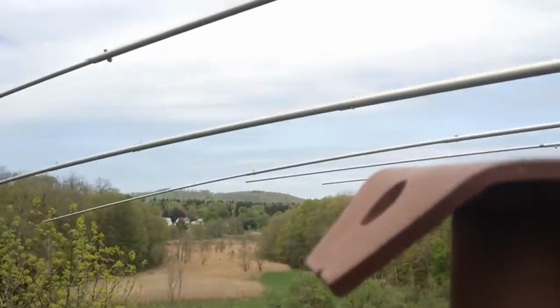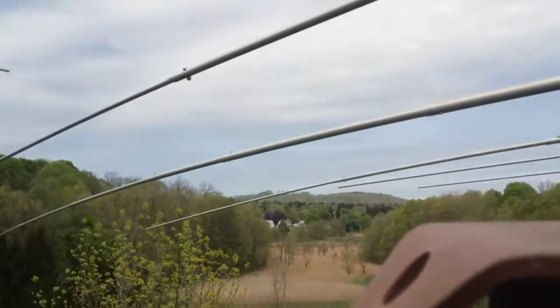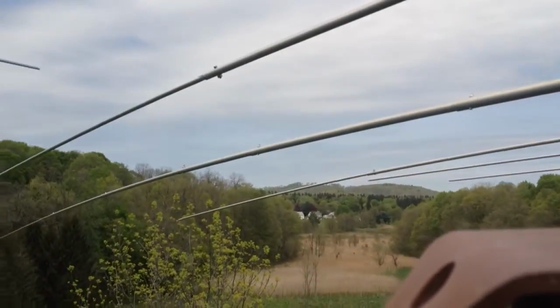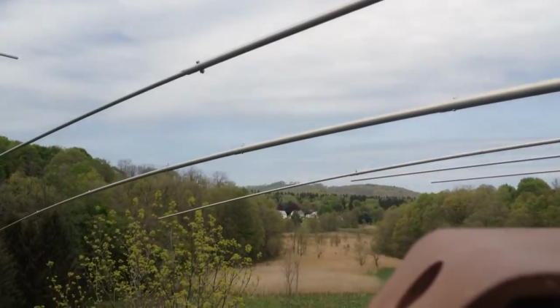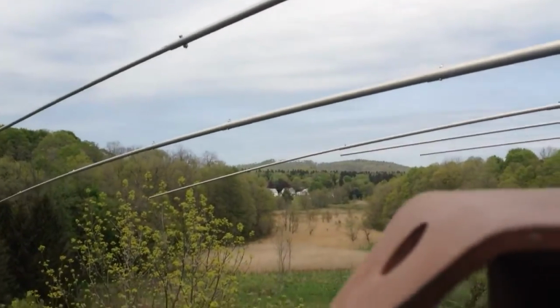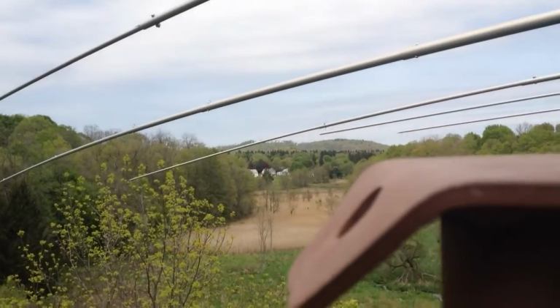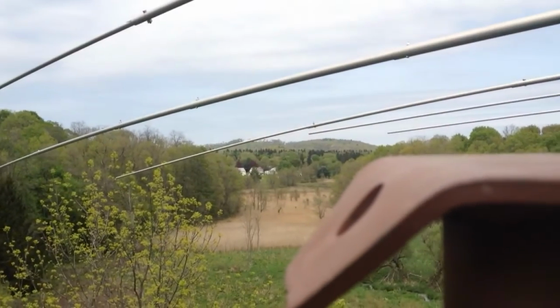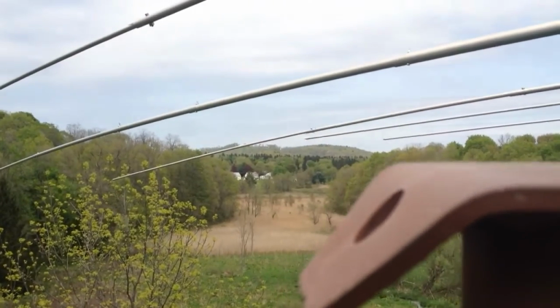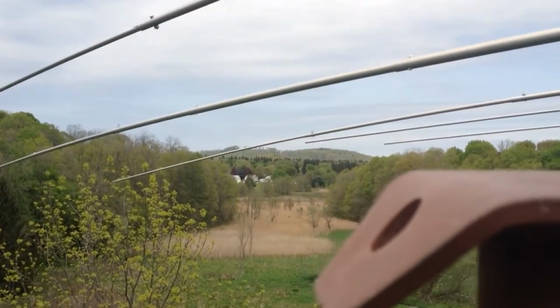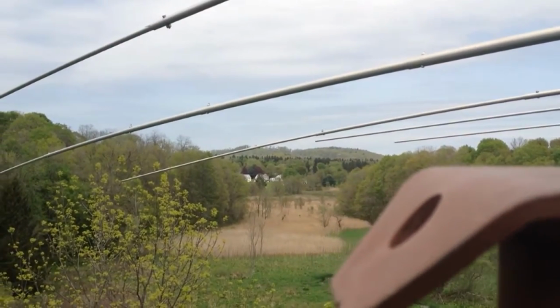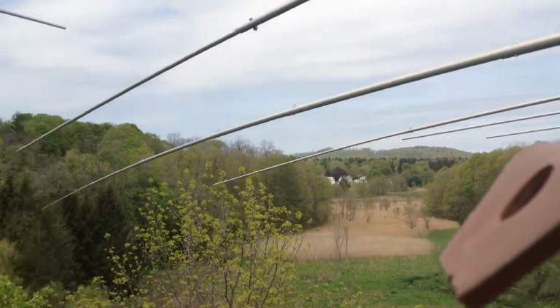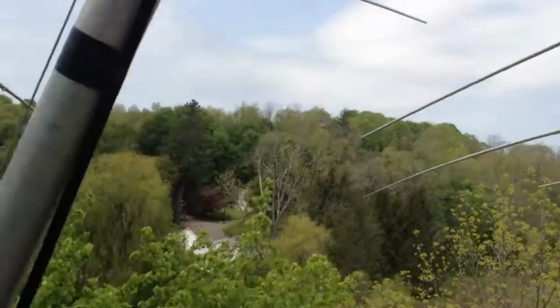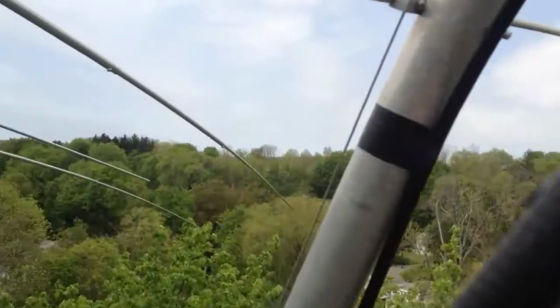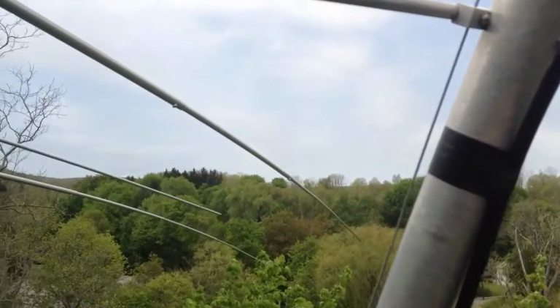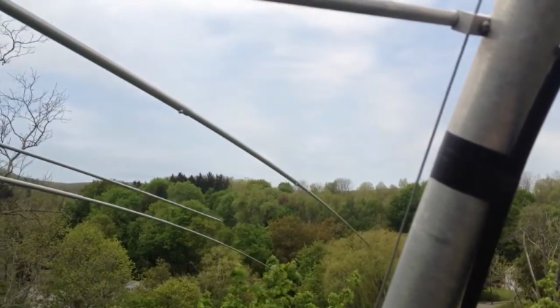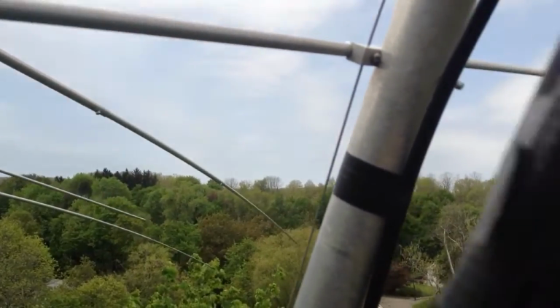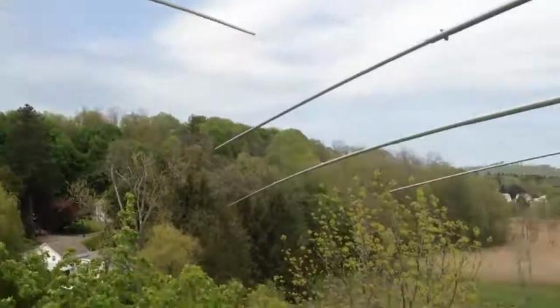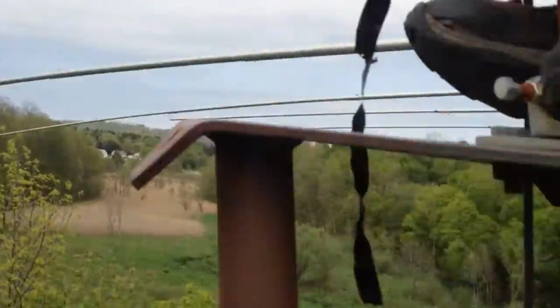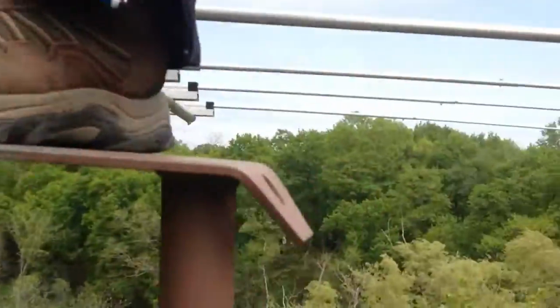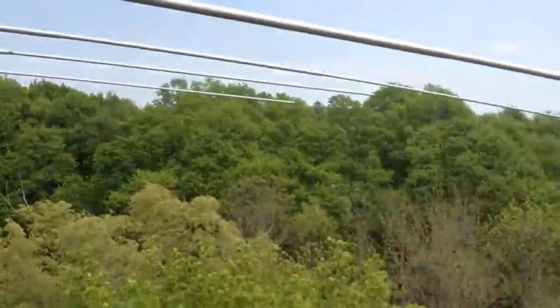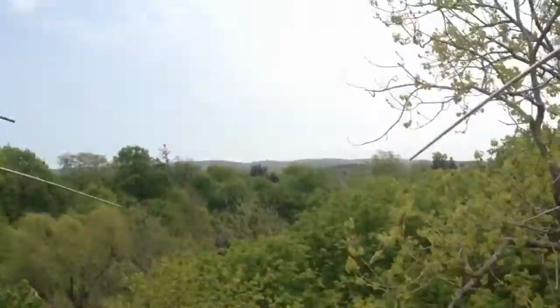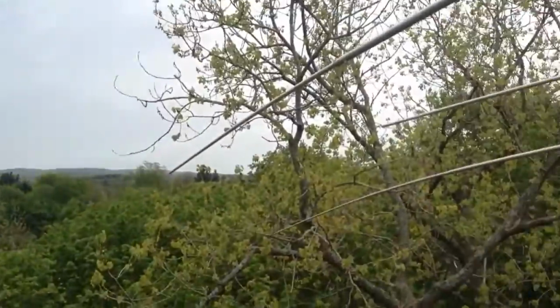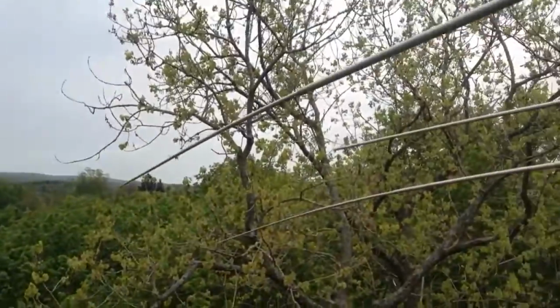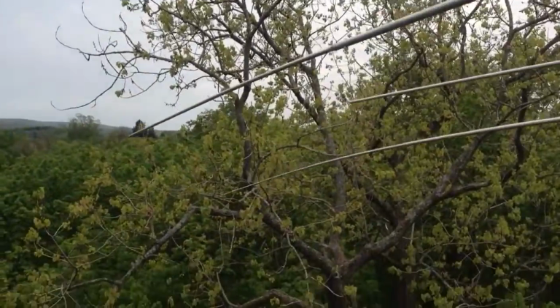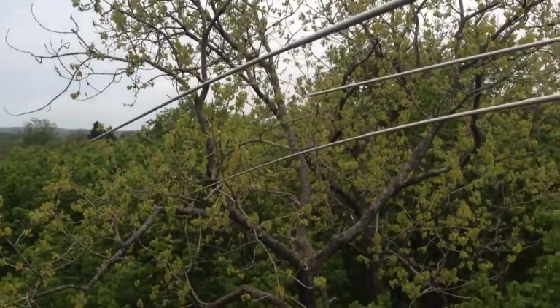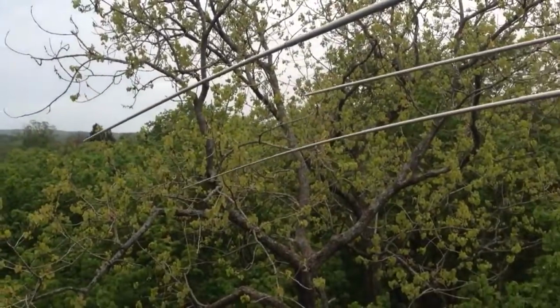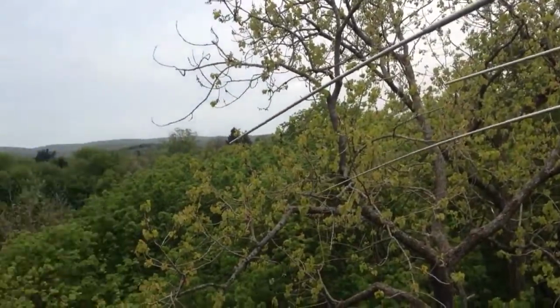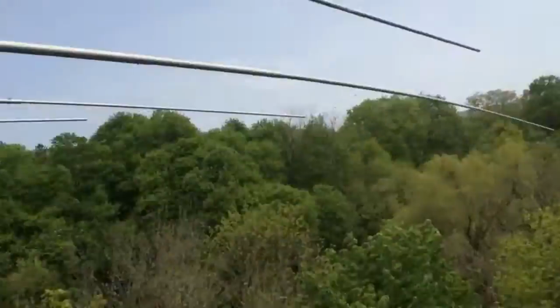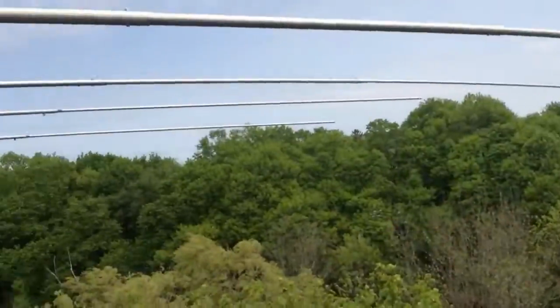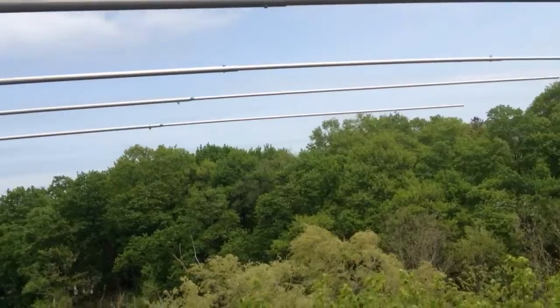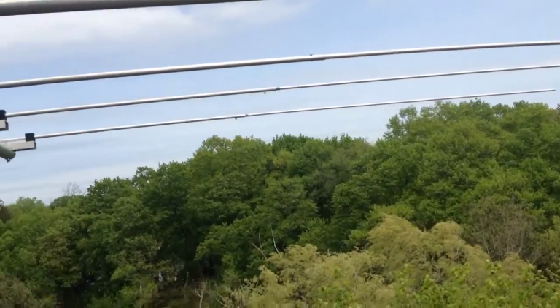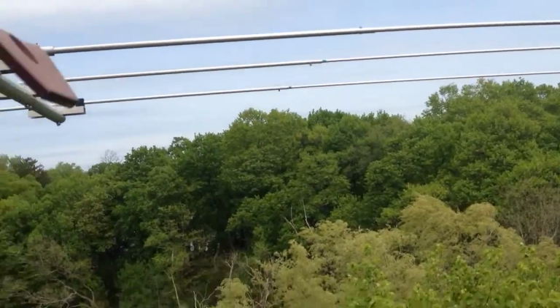Show them the shot over the pole — those are shot over the pole right there, straight across the swamp. Out towards the Pacific, JA, Europe, and down the valley. You can't really hardly see it here, but down the valley into South America and the Caribbean.